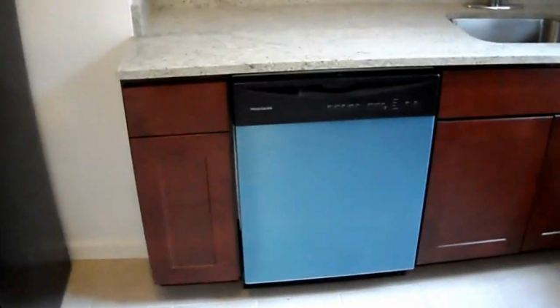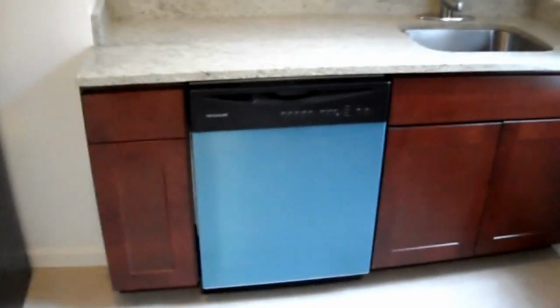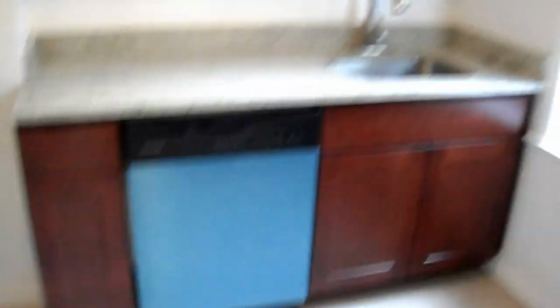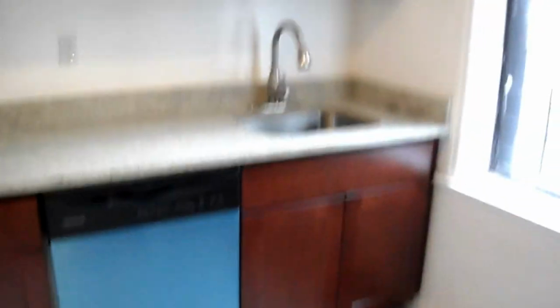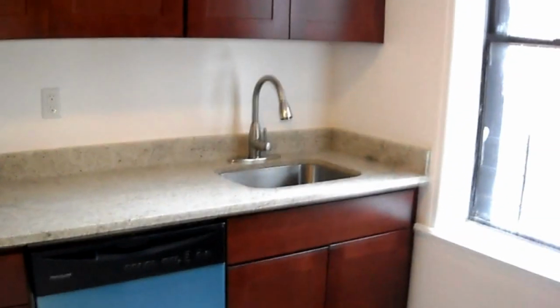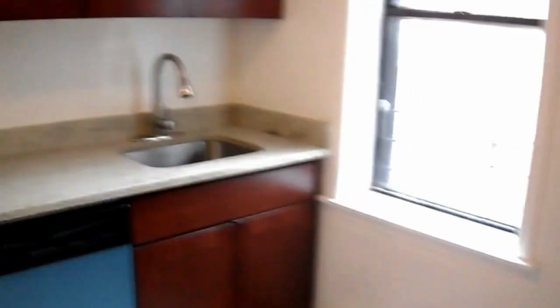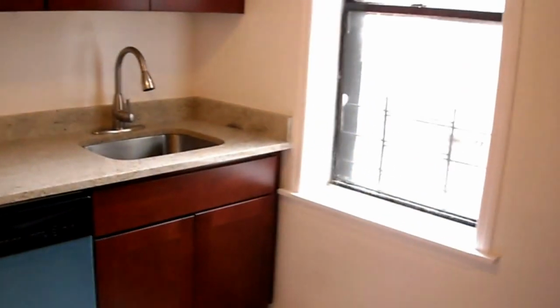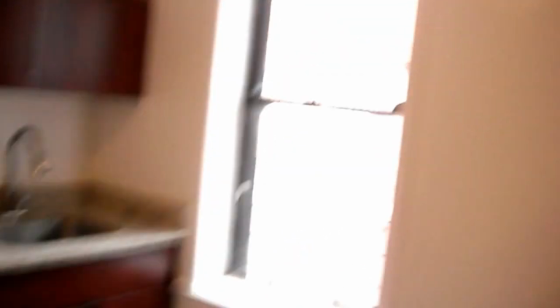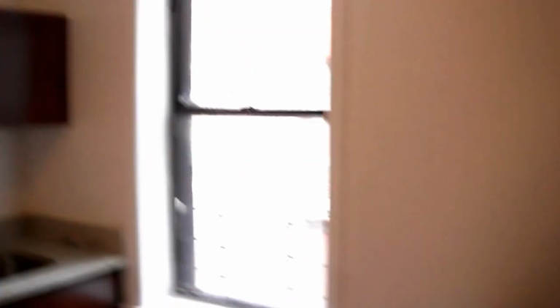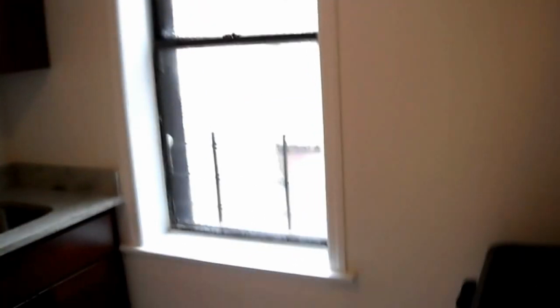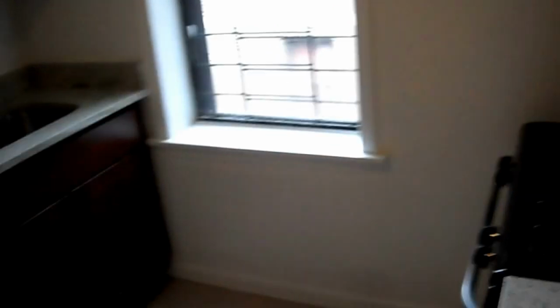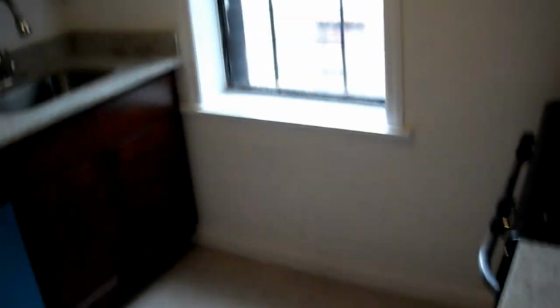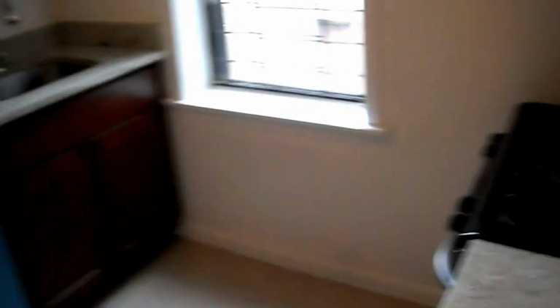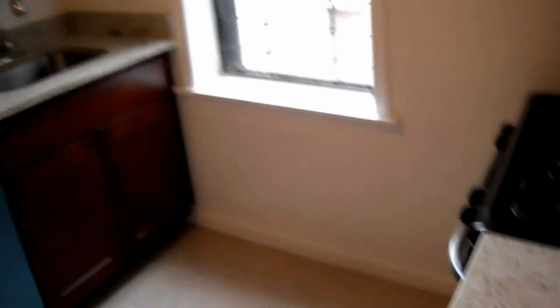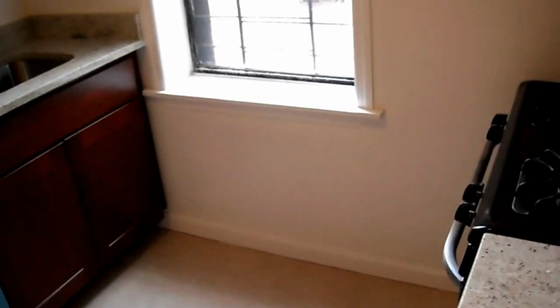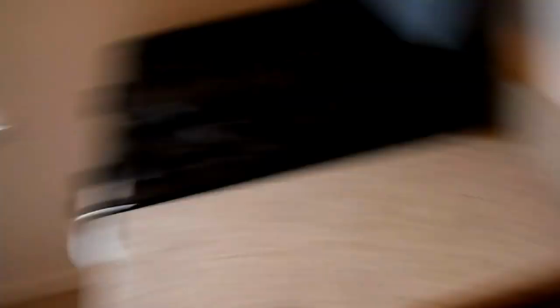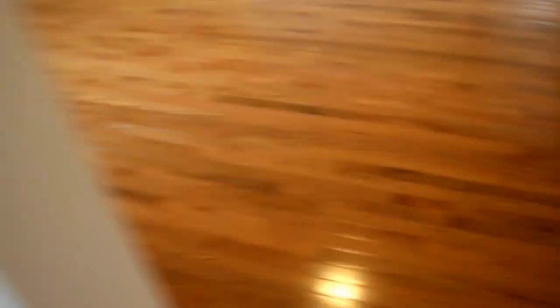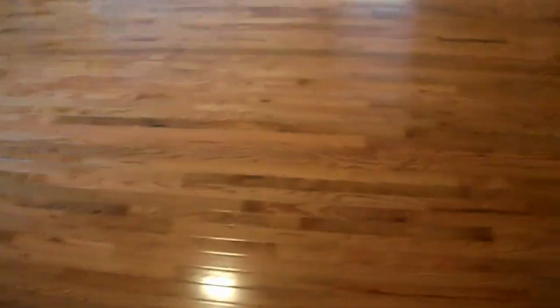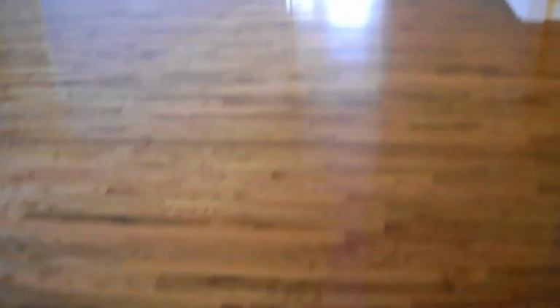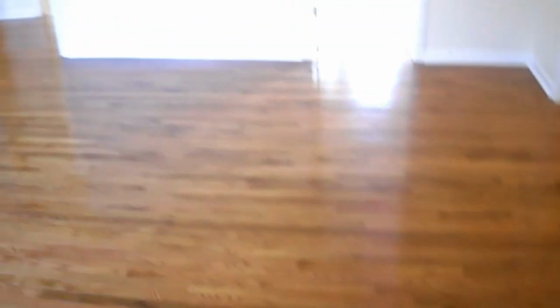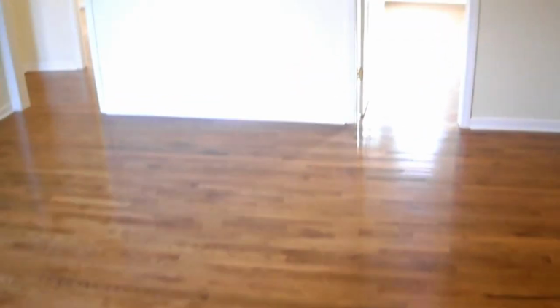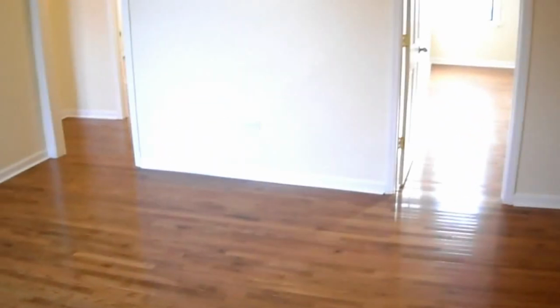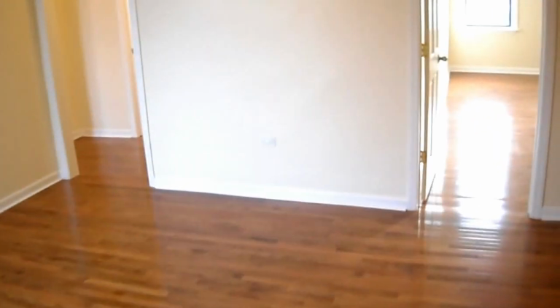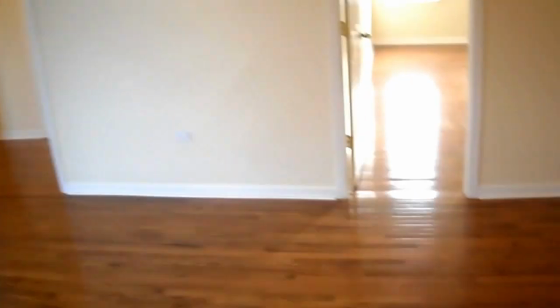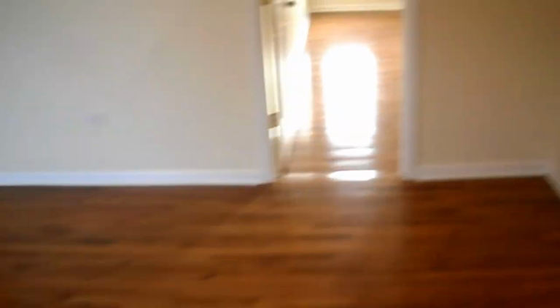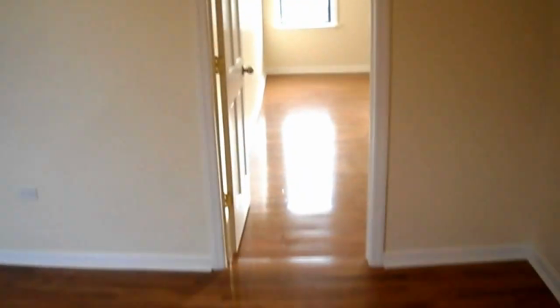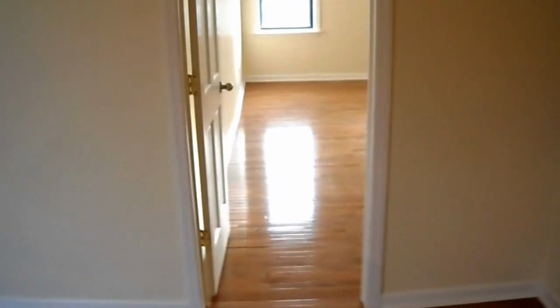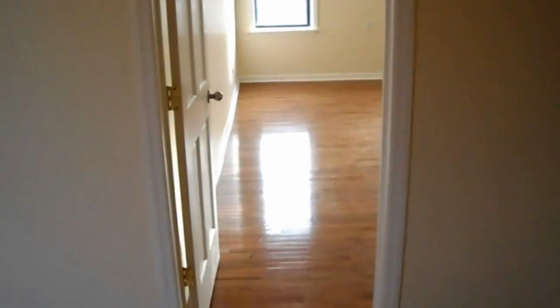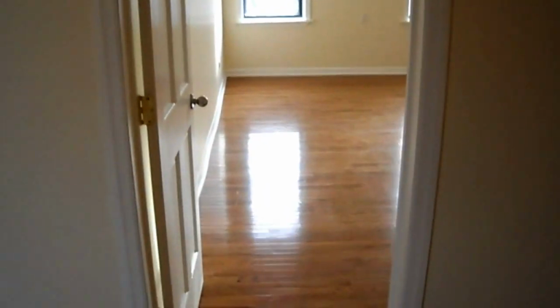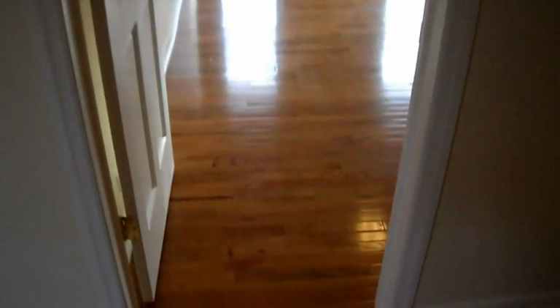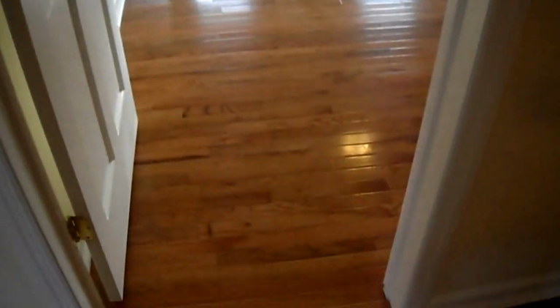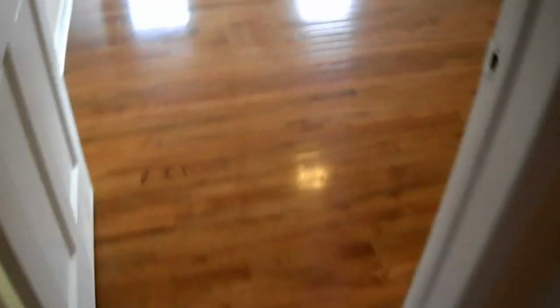This window is actually facing south, so you do get great light here in the kitchen. Back into the main area and then the first out of three bedrooms.